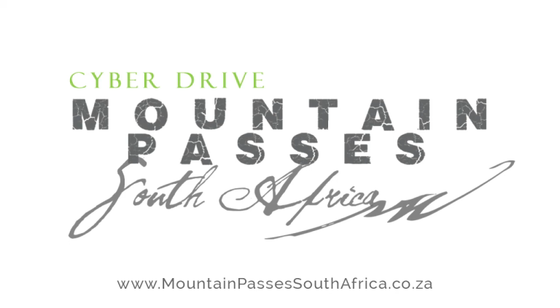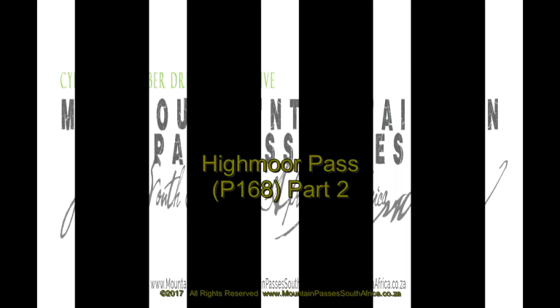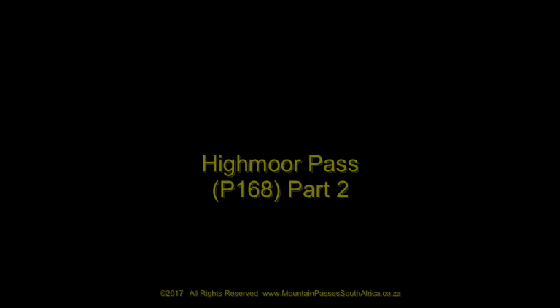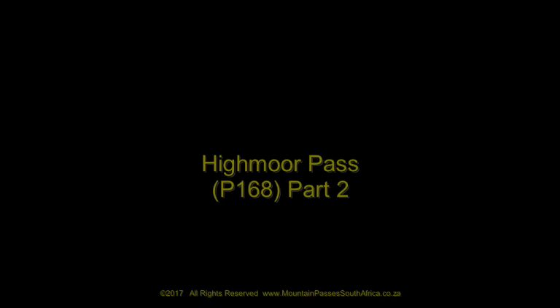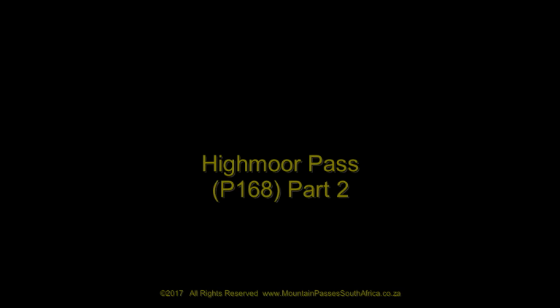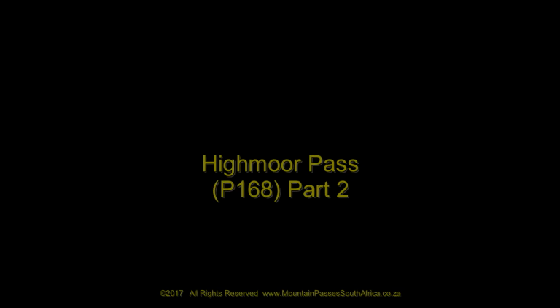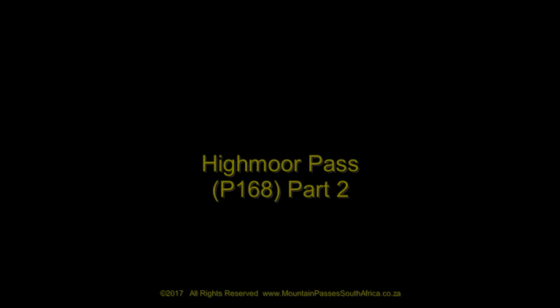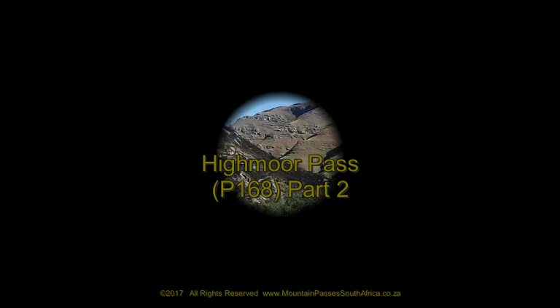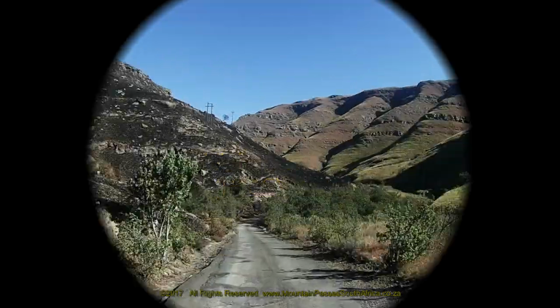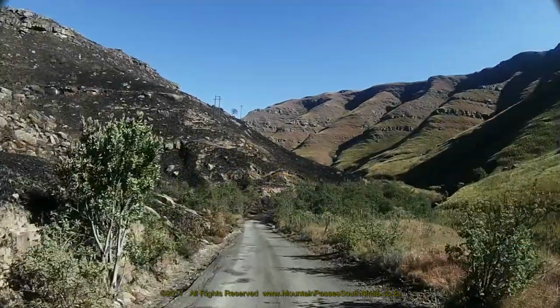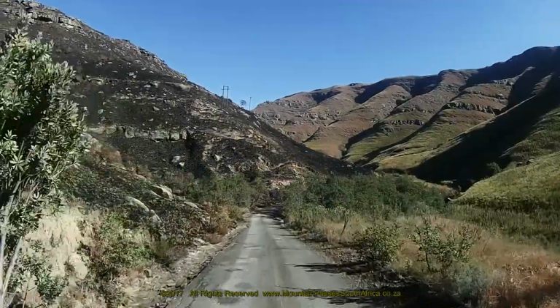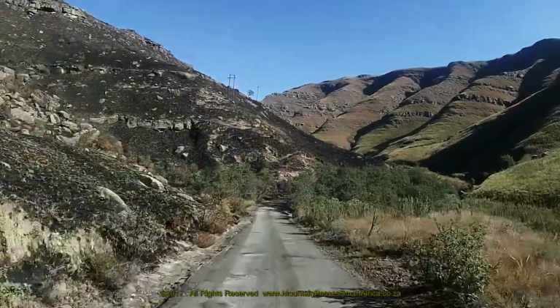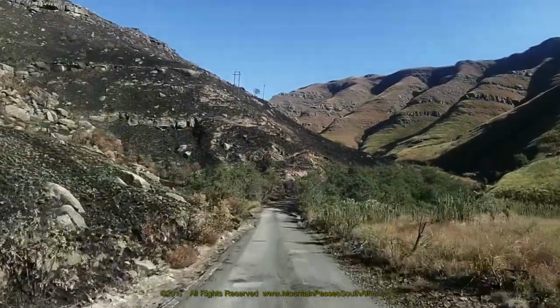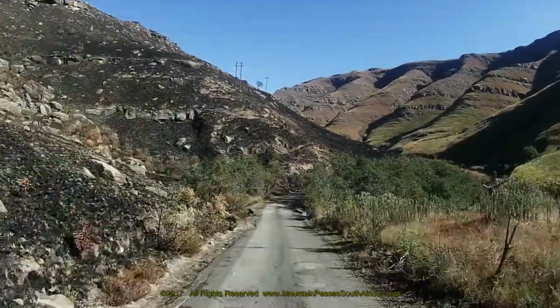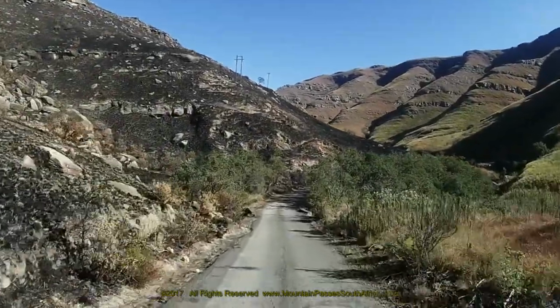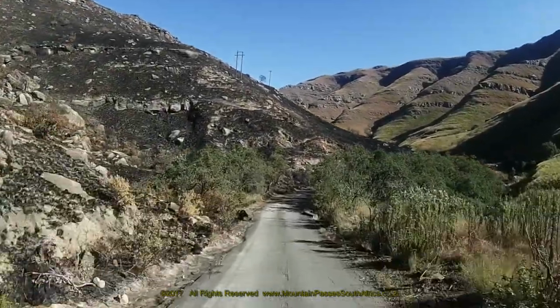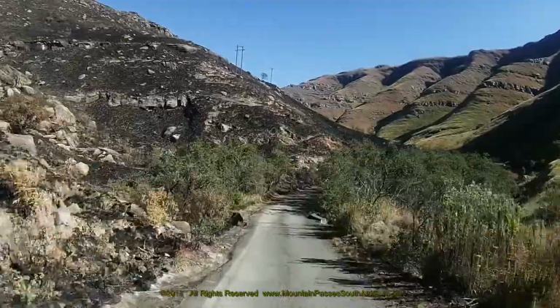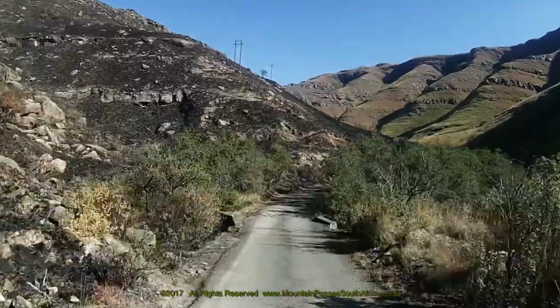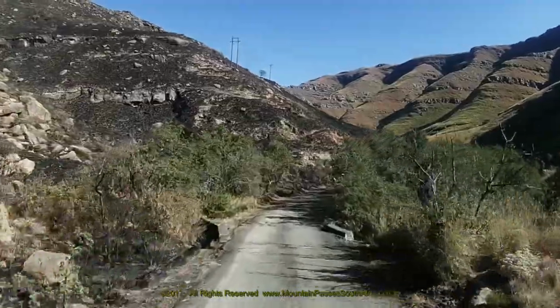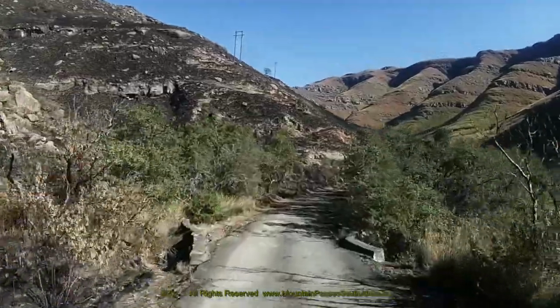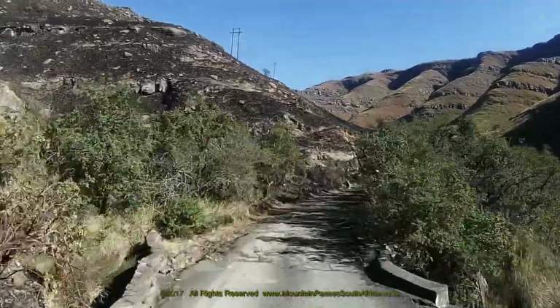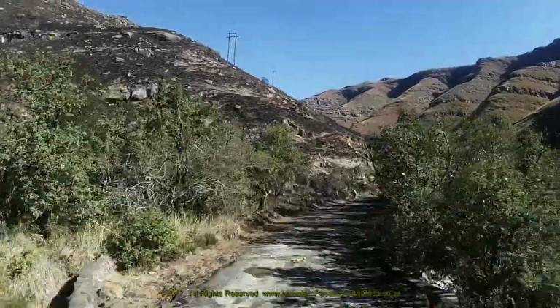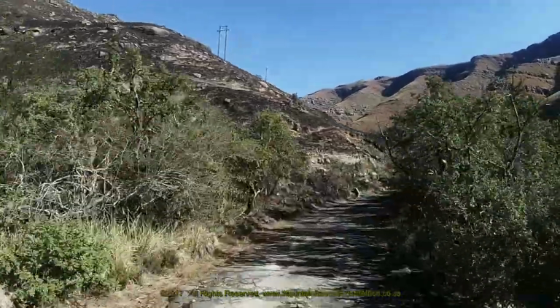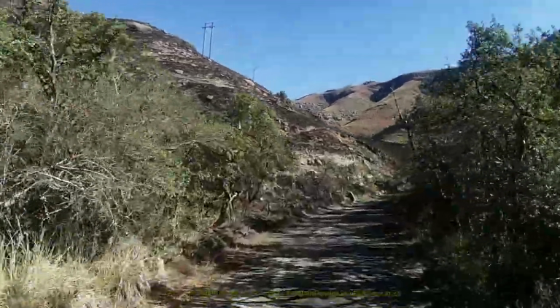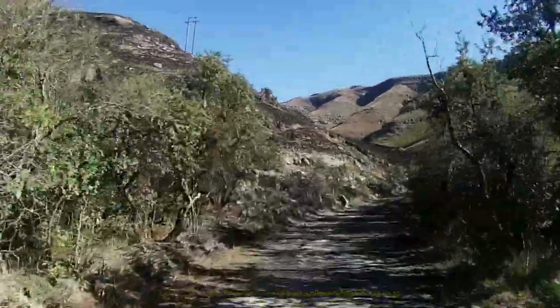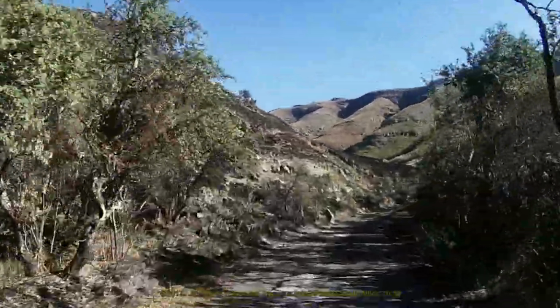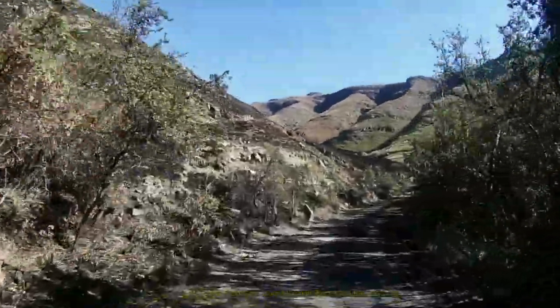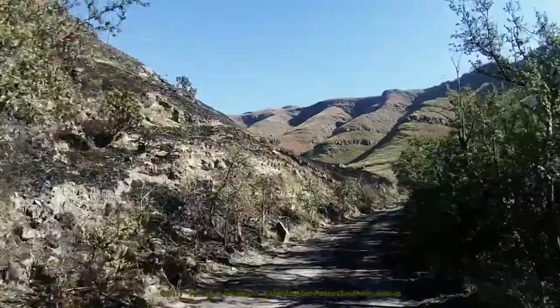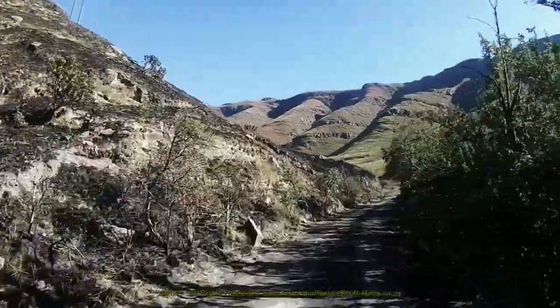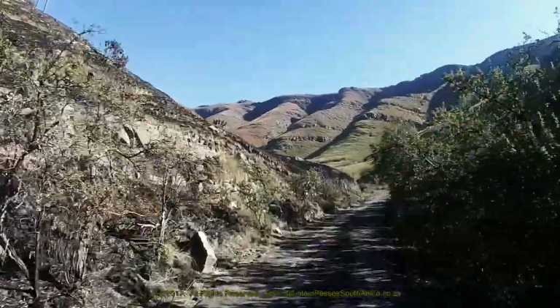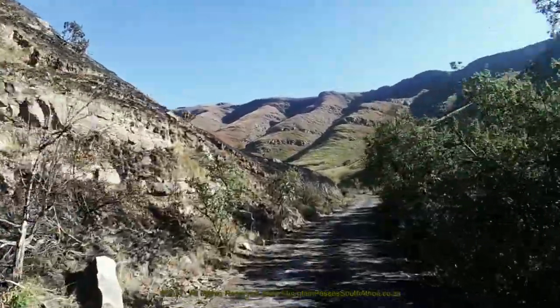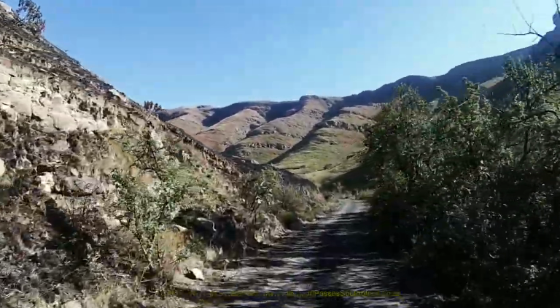Part 2 of the Highmoor Pass covers the upper half of the ascent. If you intend driving this pass, it's important to watch Part 1 first, which includes the Google Earth orientation clips as well as other important tourism and safety information.